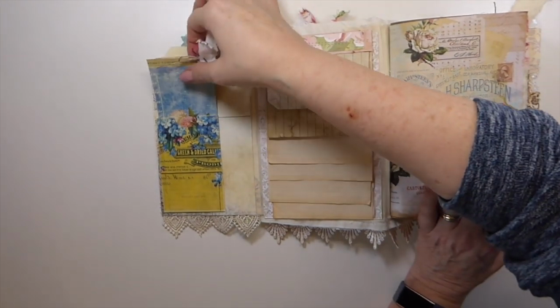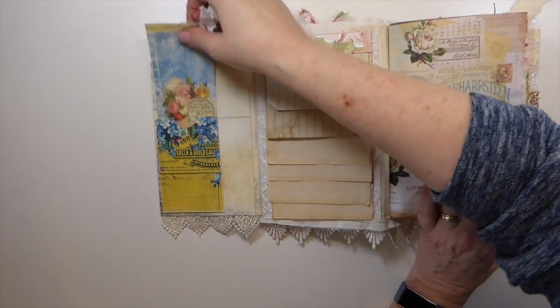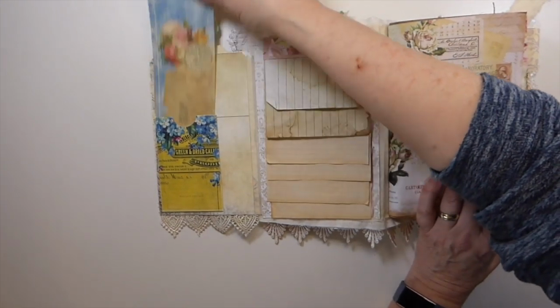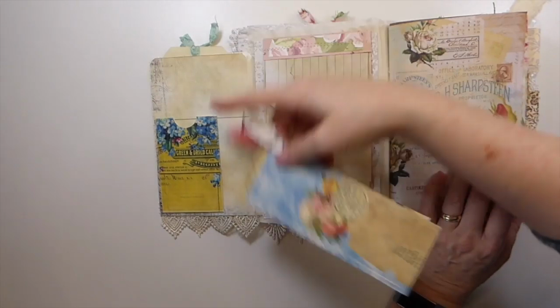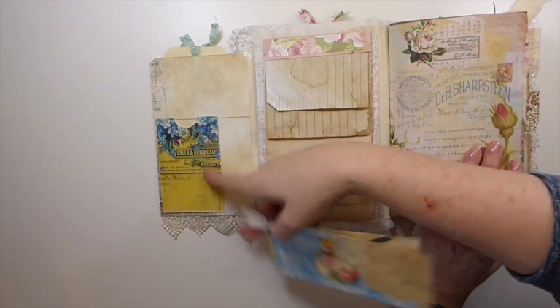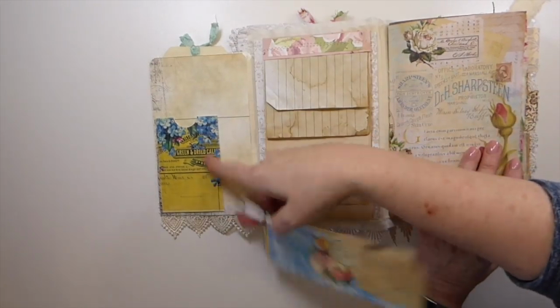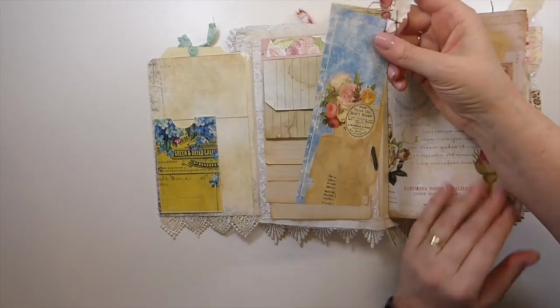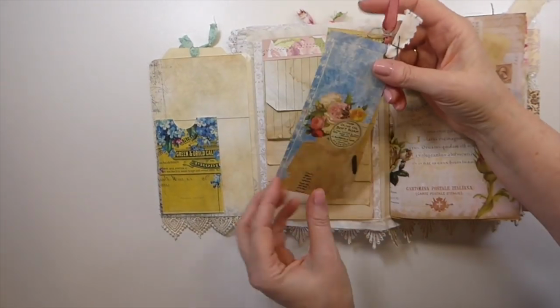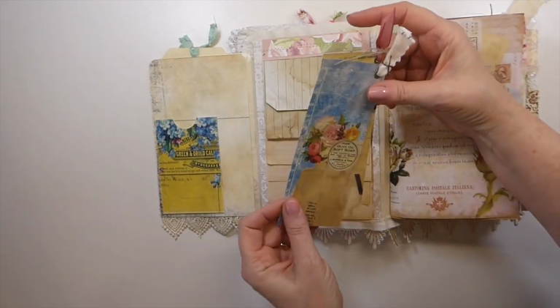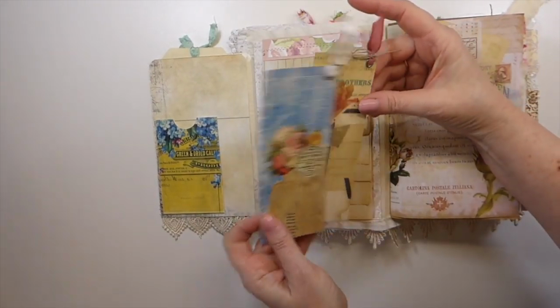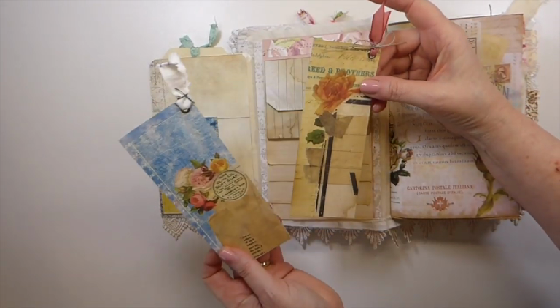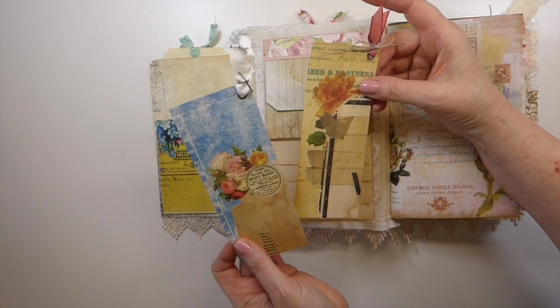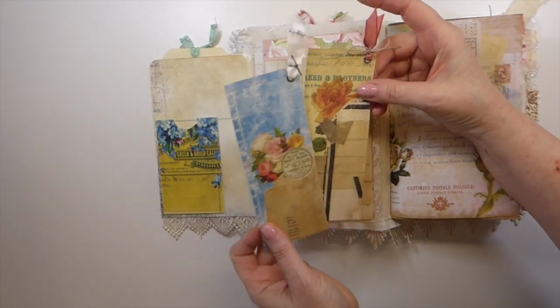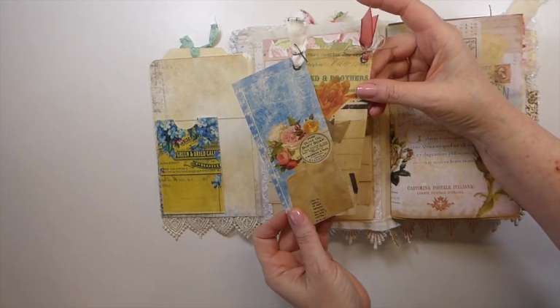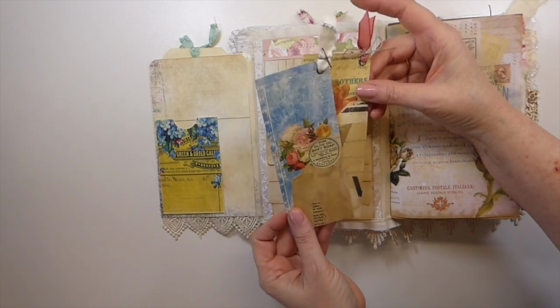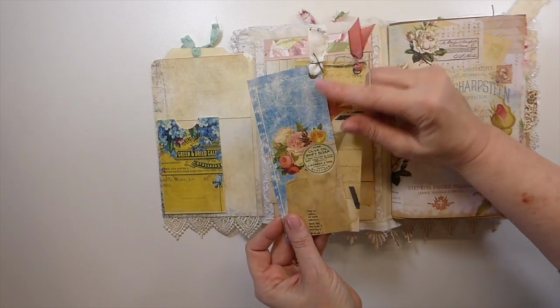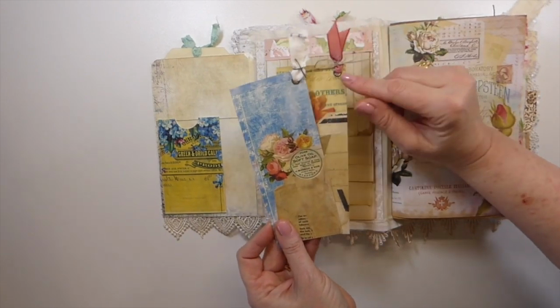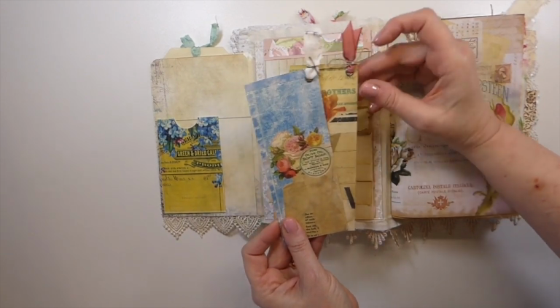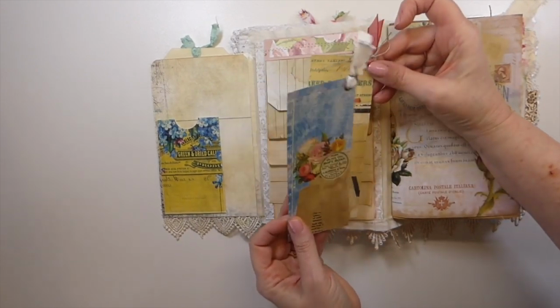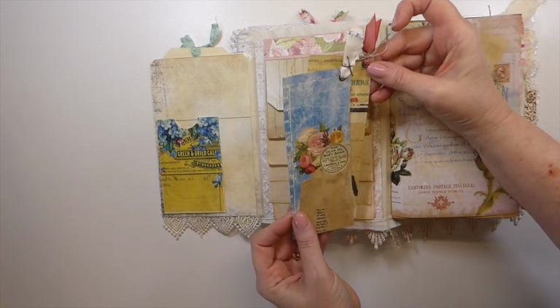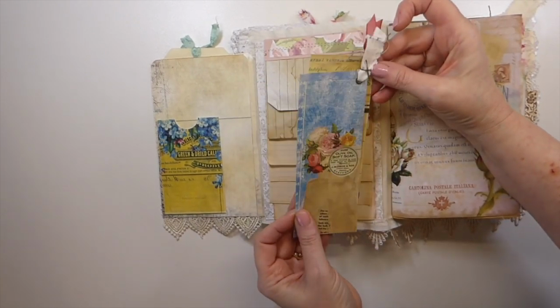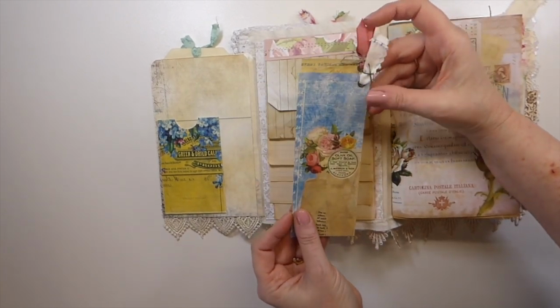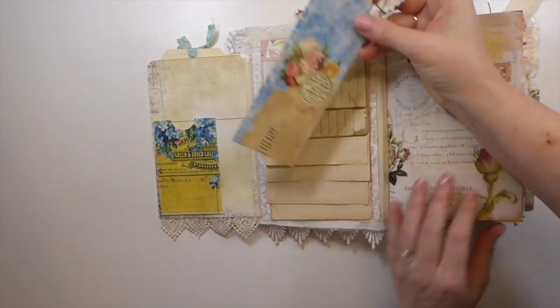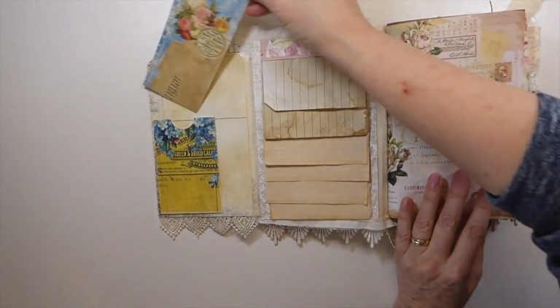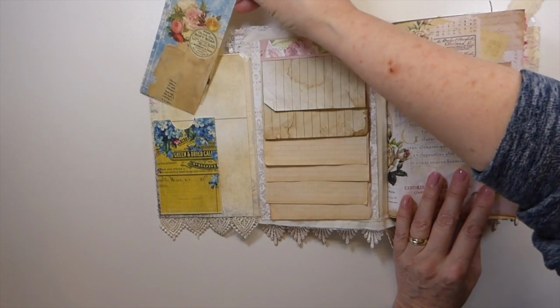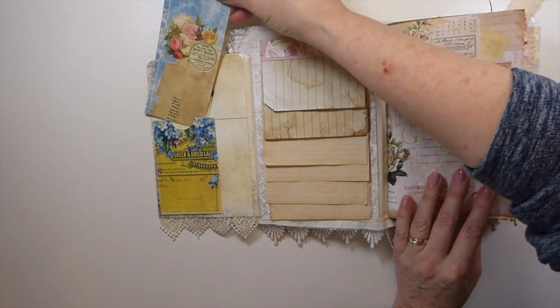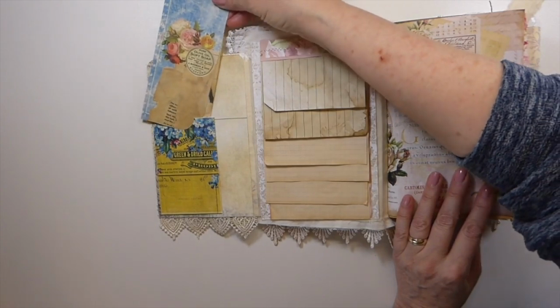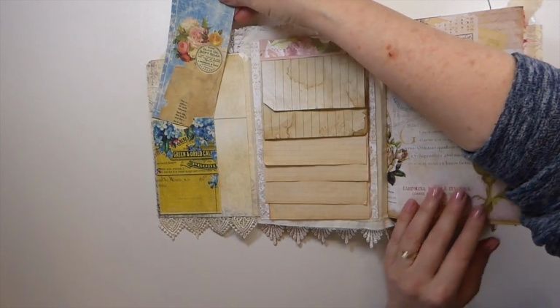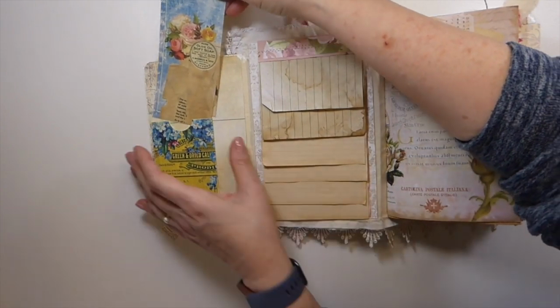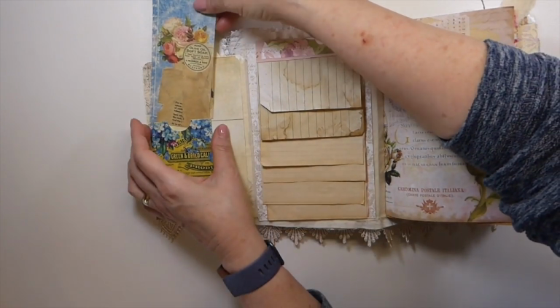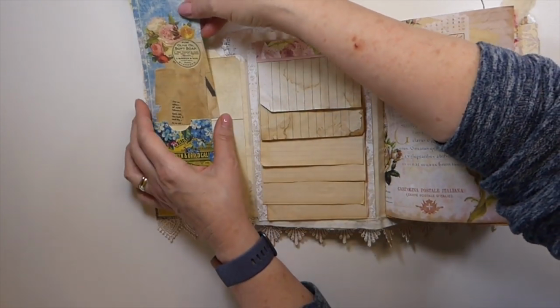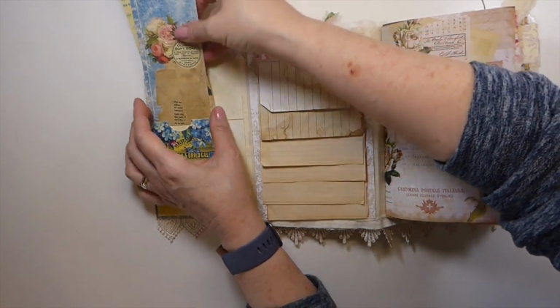Over here this is a Tsunami Rose pocket, and a couple of her tags that I've just added some brads or eyelets to, and then some different bits of lace that I've got in my stash.